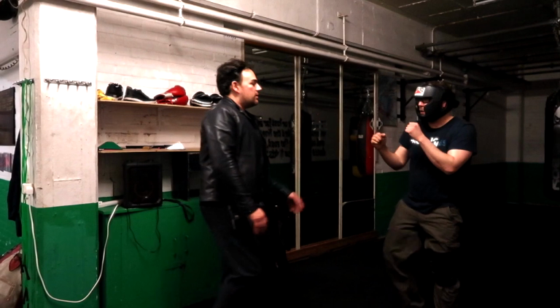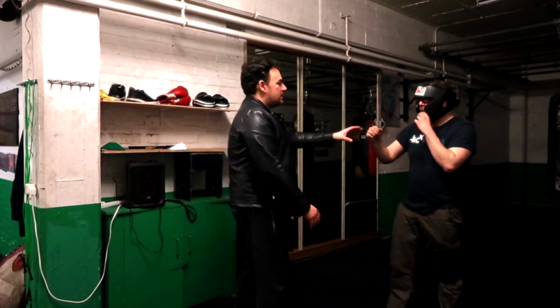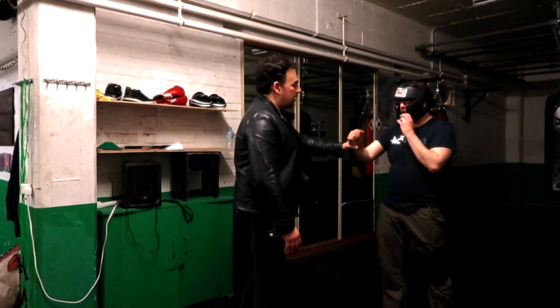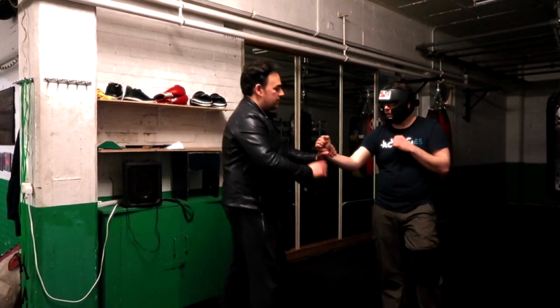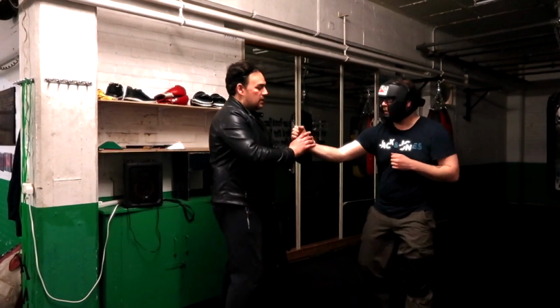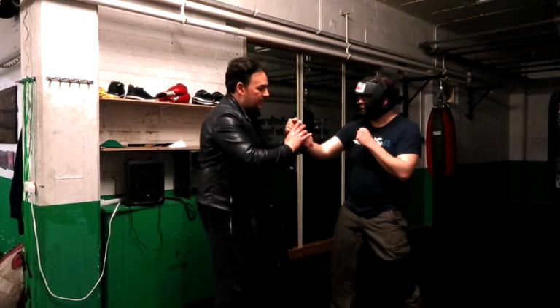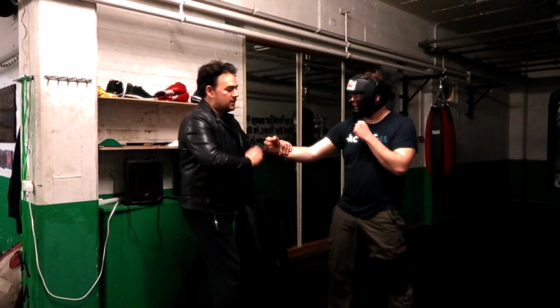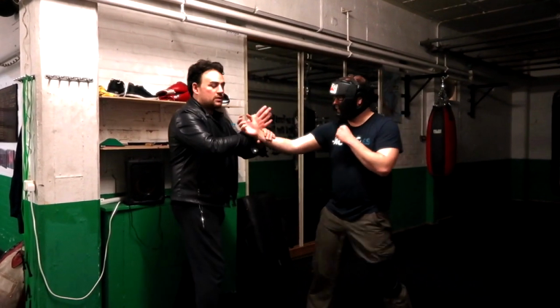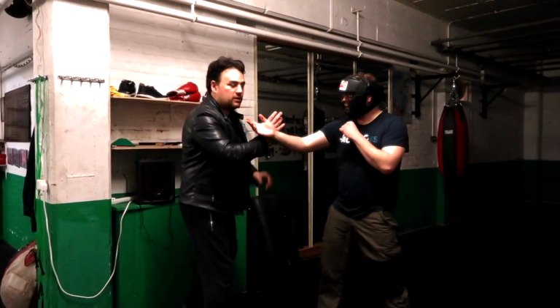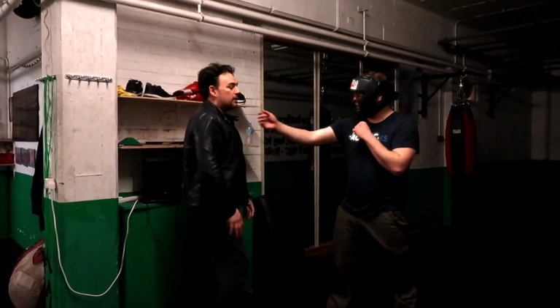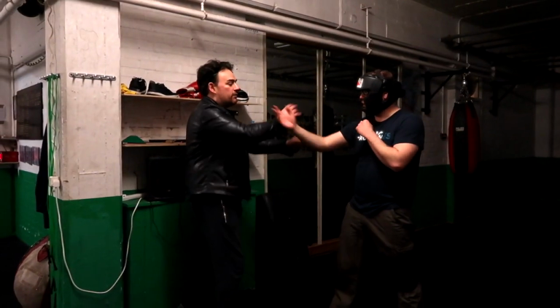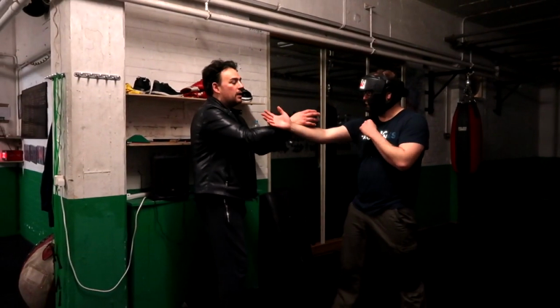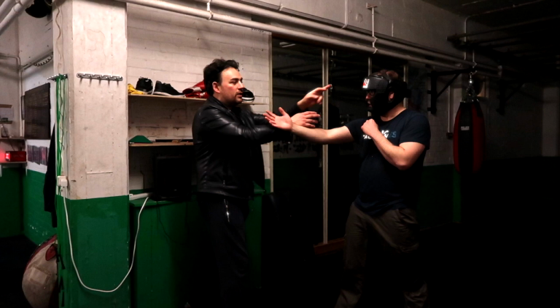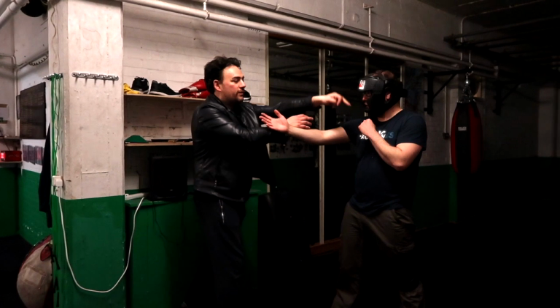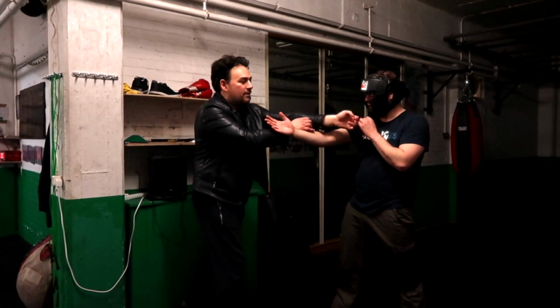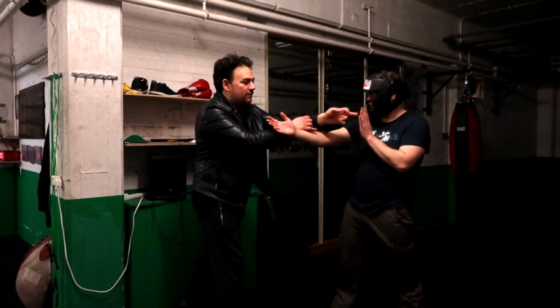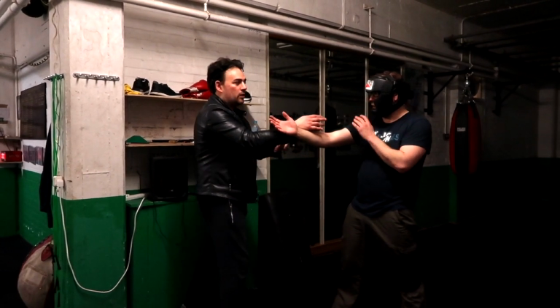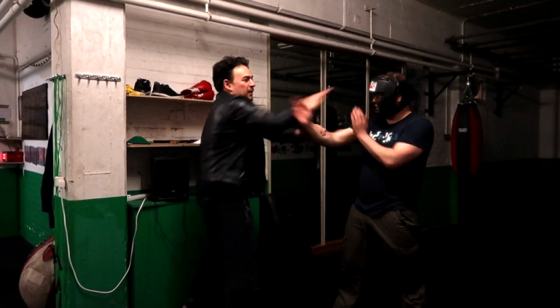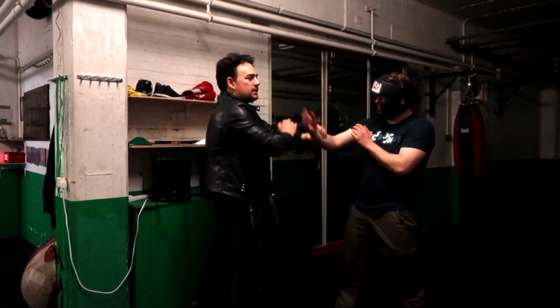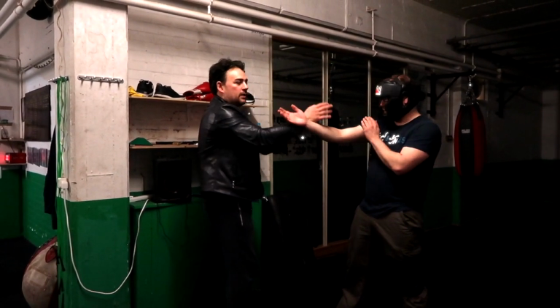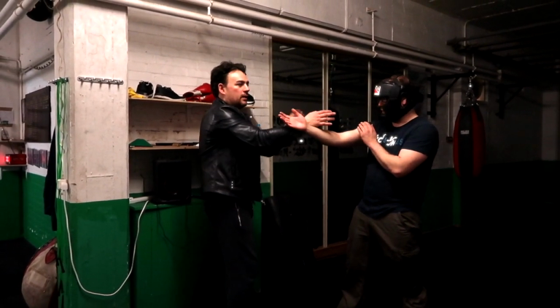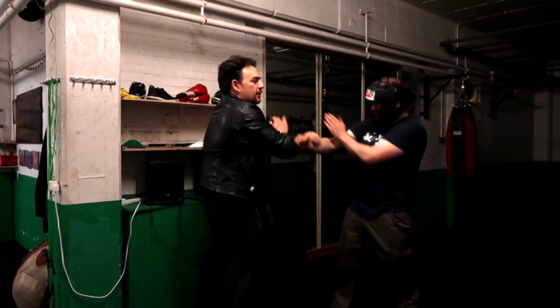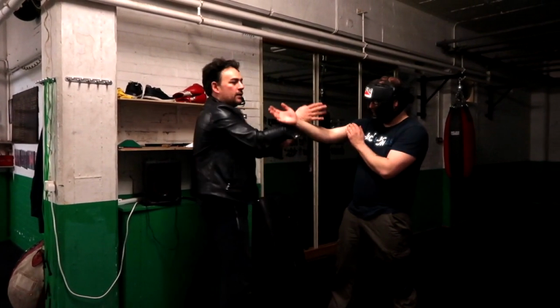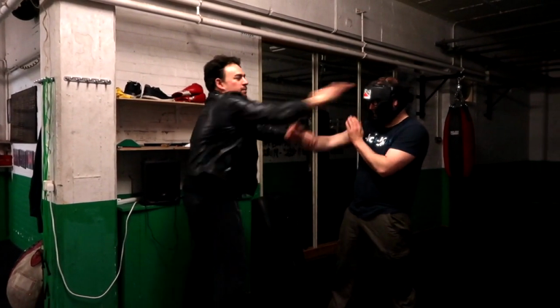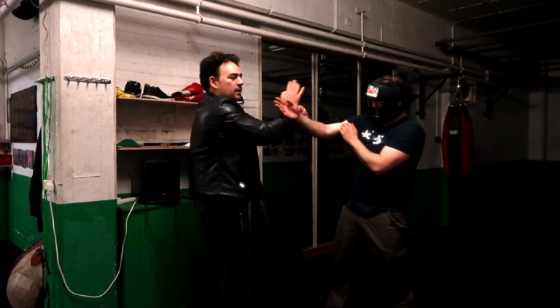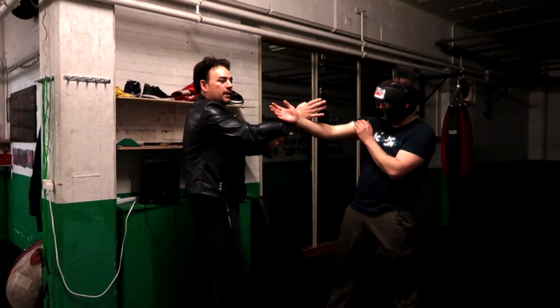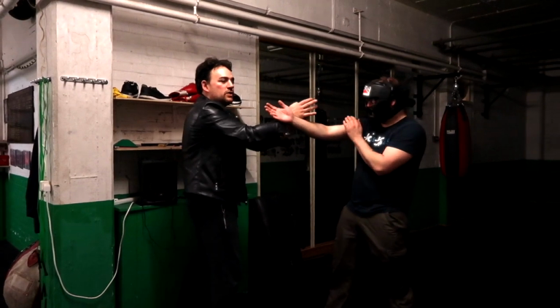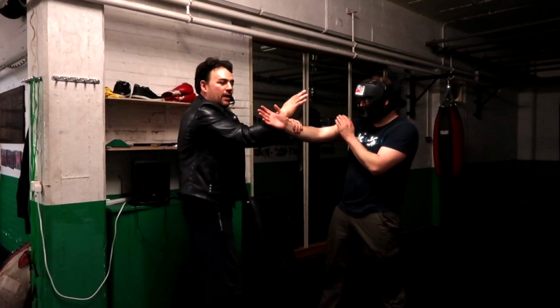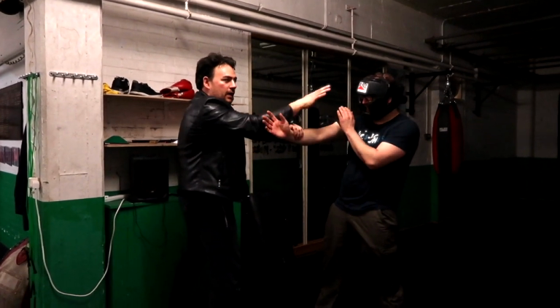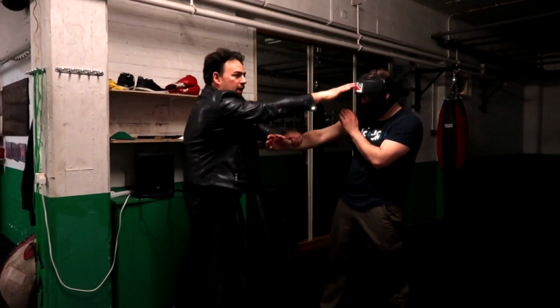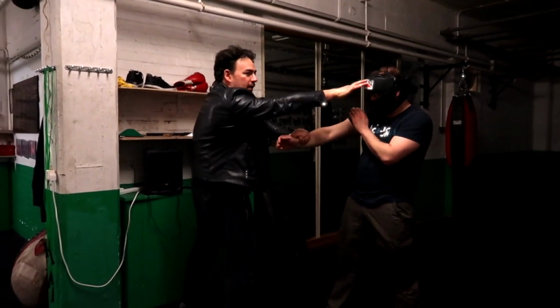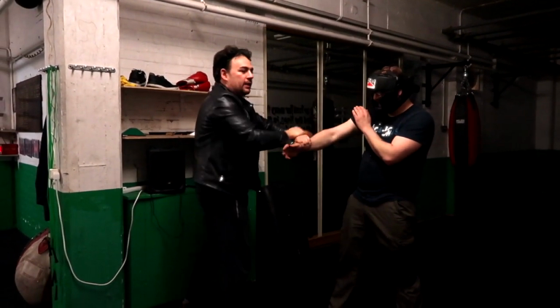So from this position here, it's a good way to train it. If I want to go for a finger jab and he's getting ready to block and hit, sit up and hit here. So I'm parrying here and hitting there.